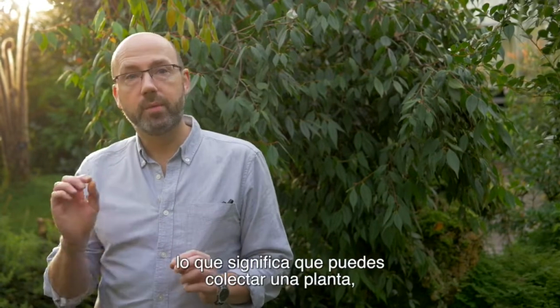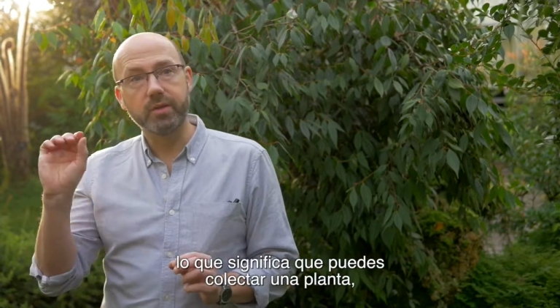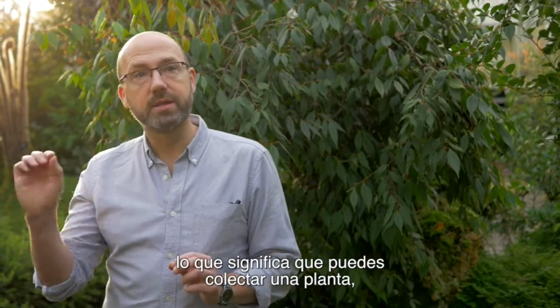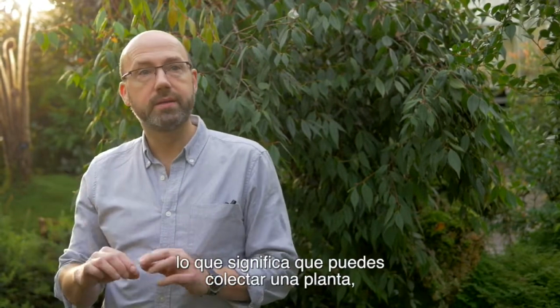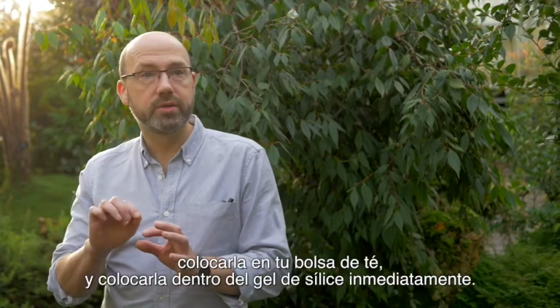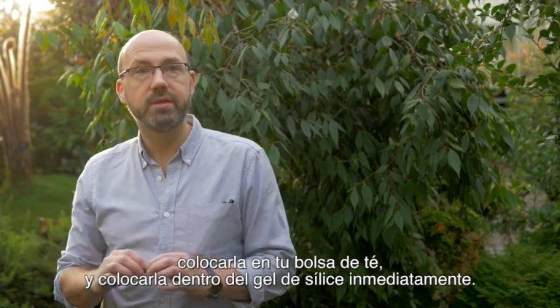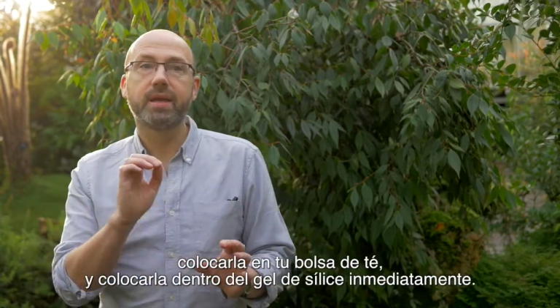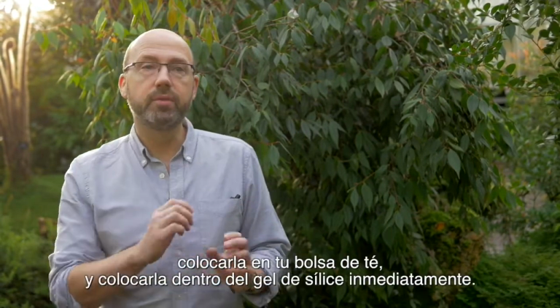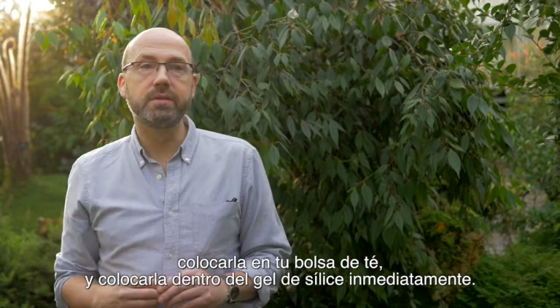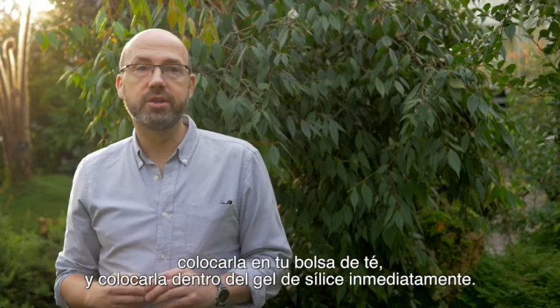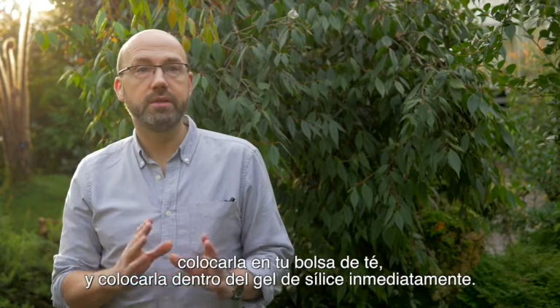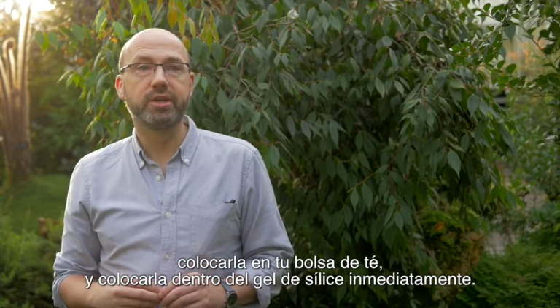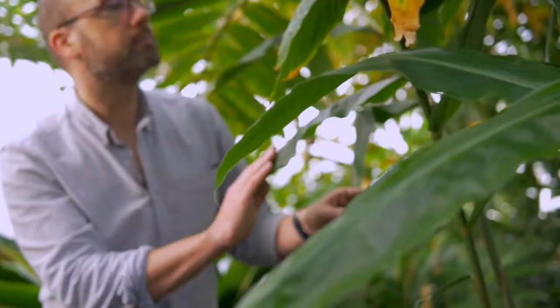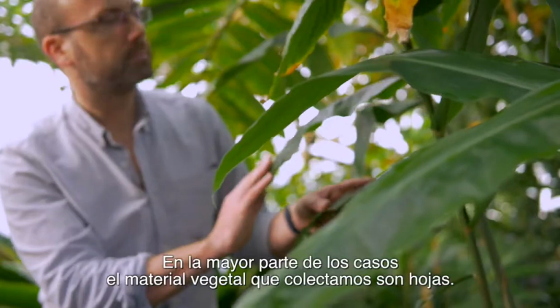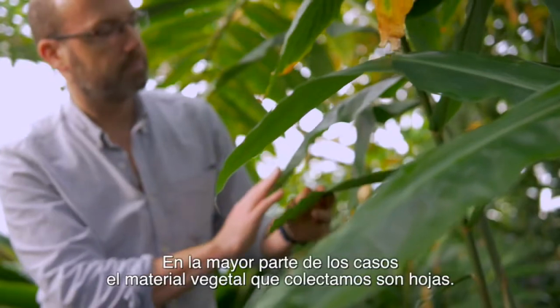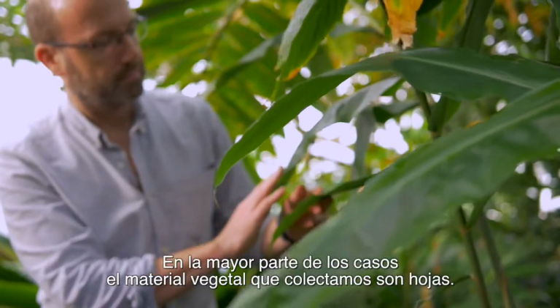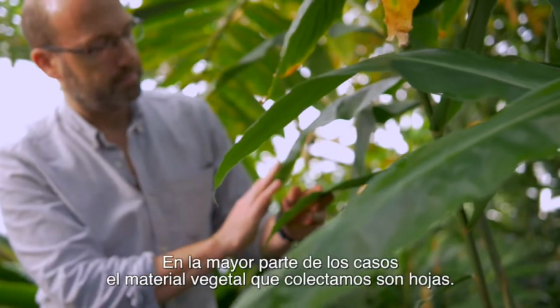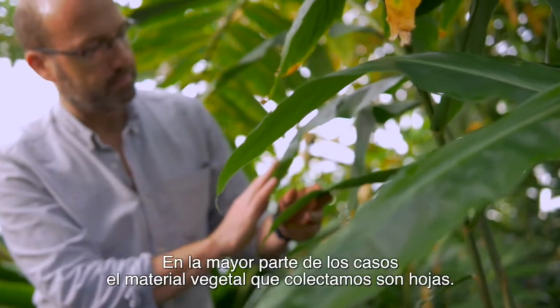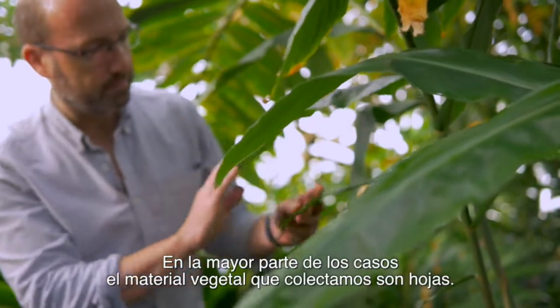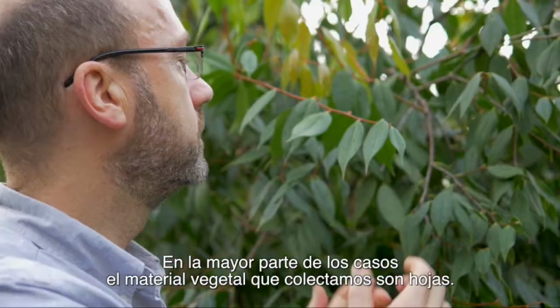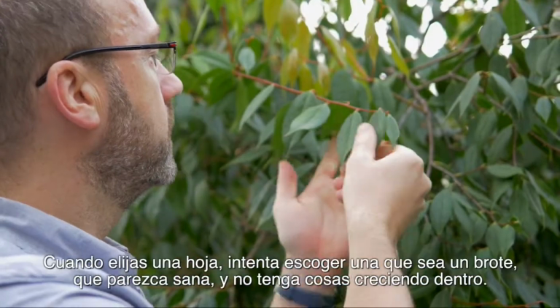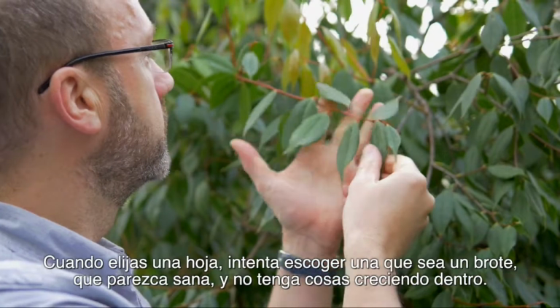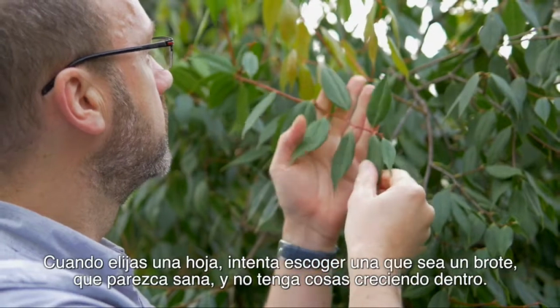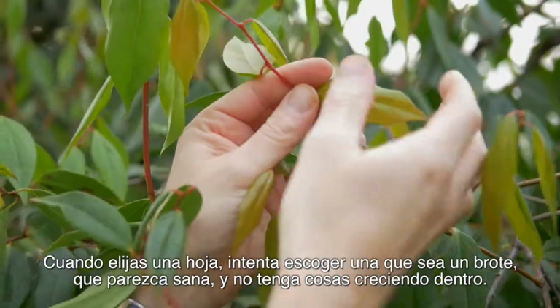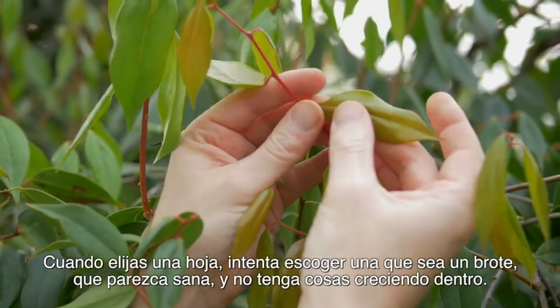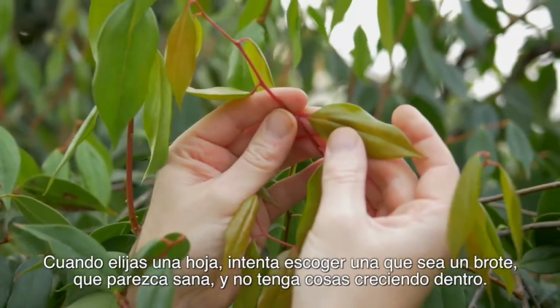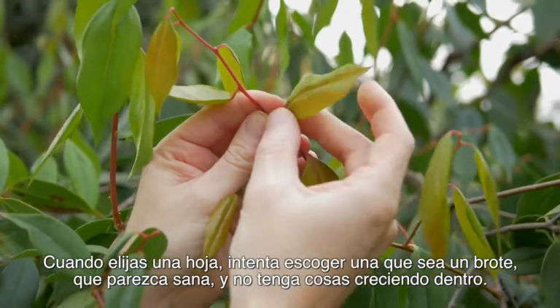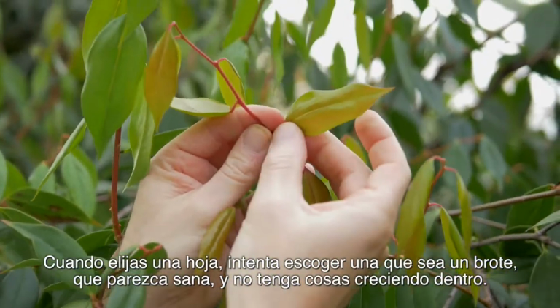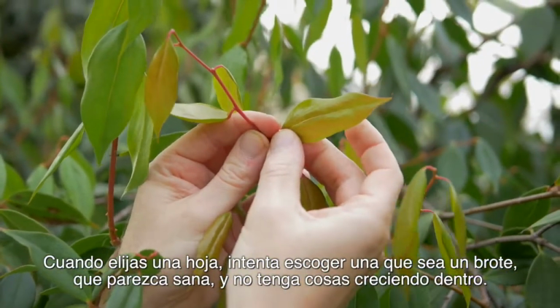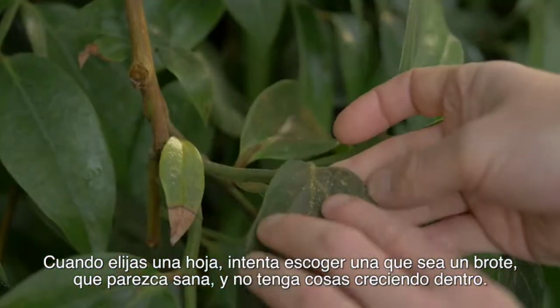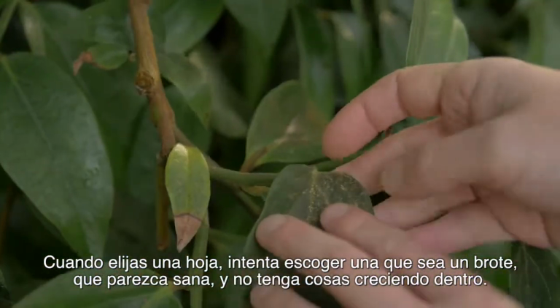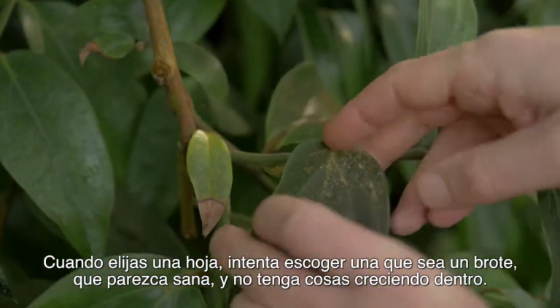That means that you can collect a plant, put it in your tea bag and put it into silica gel as soon as you can. In most cases, the plant material we collect are leaves. When choosing a leaf, try and pick one that's young, that looks healthy and doesn't have things growing on it.